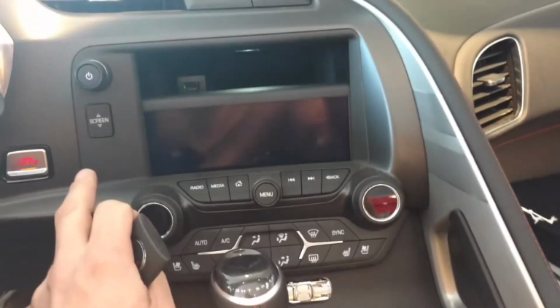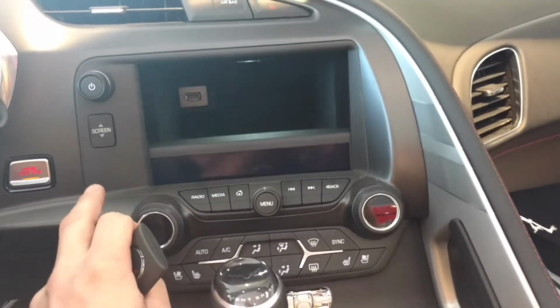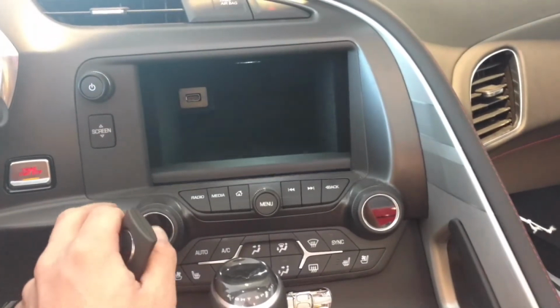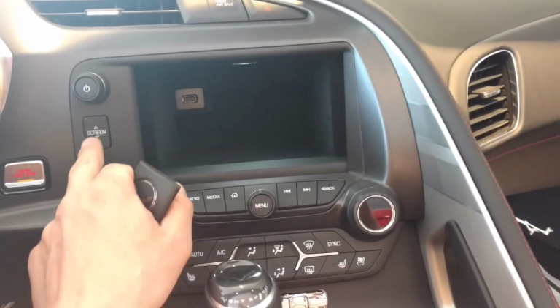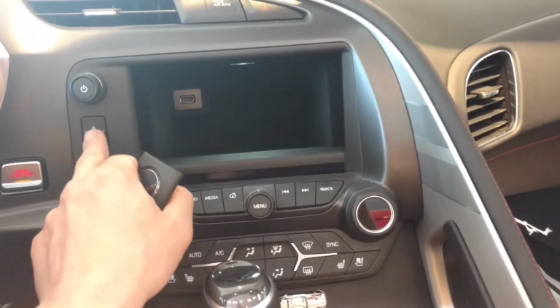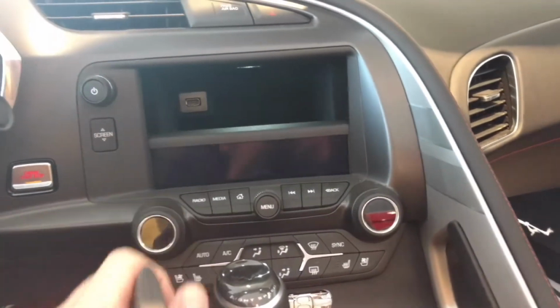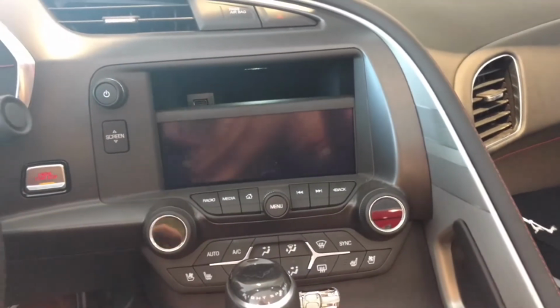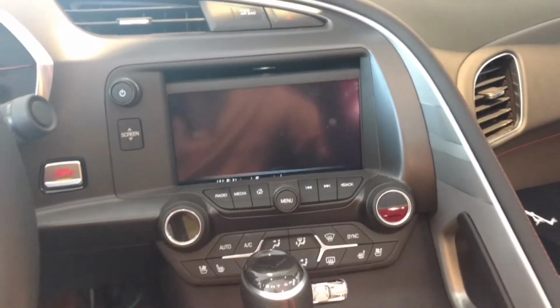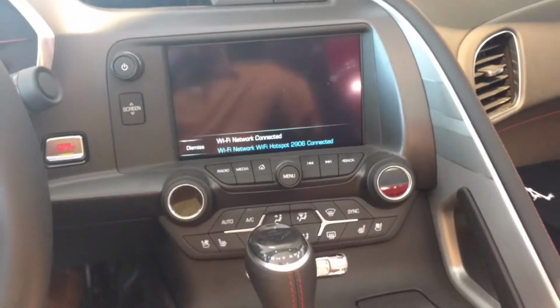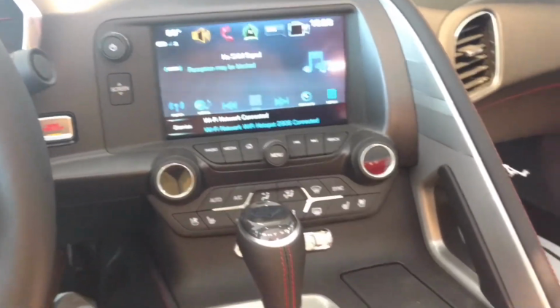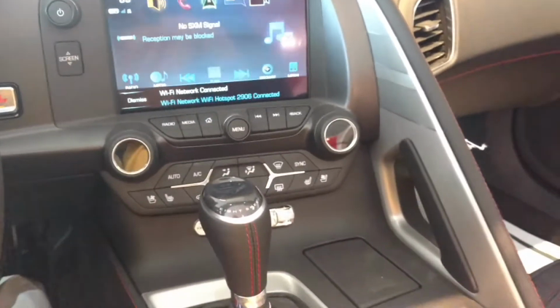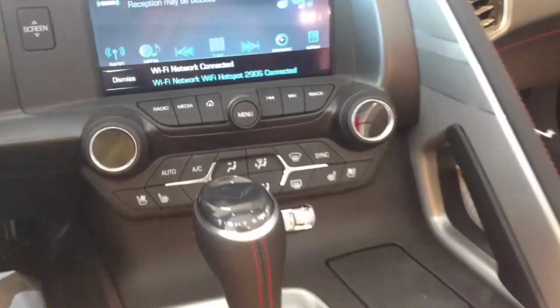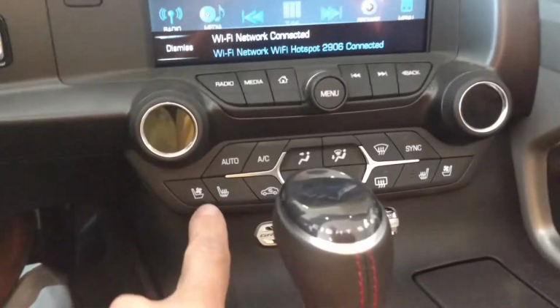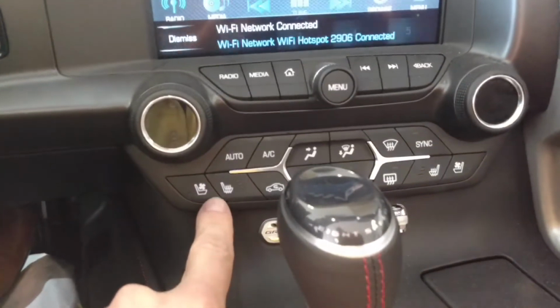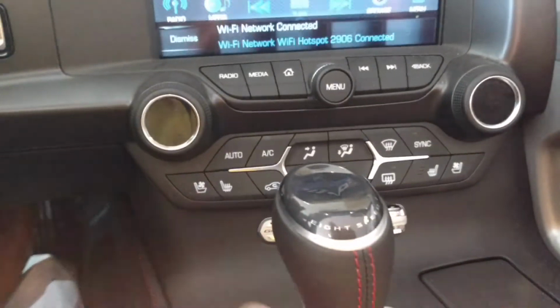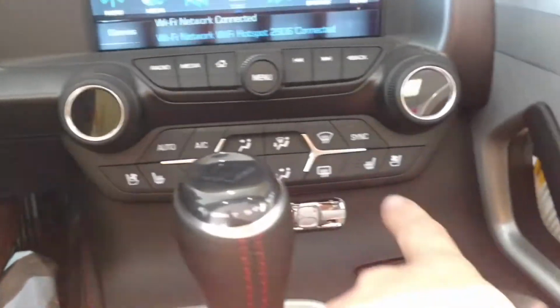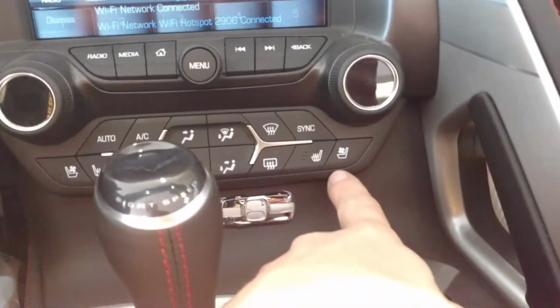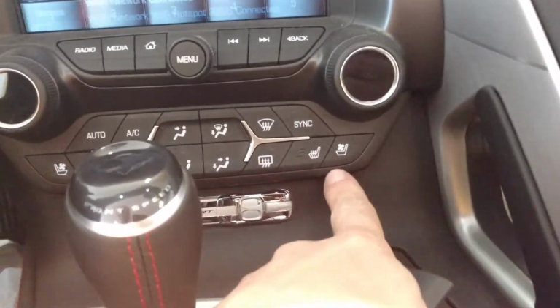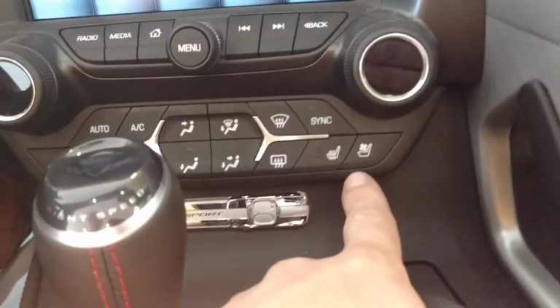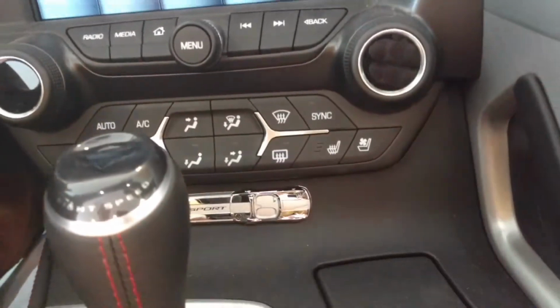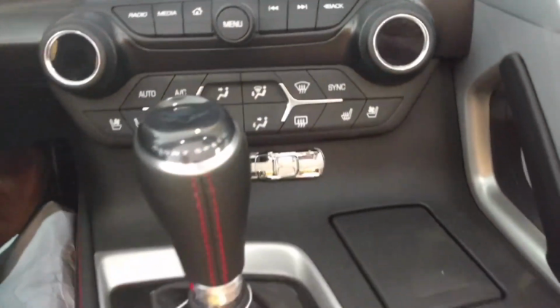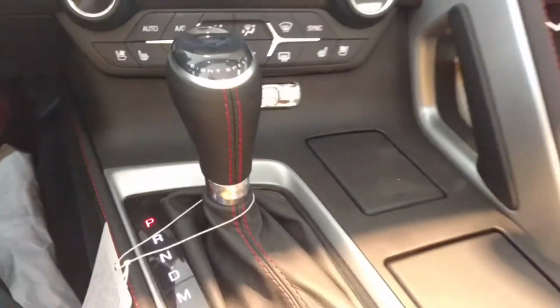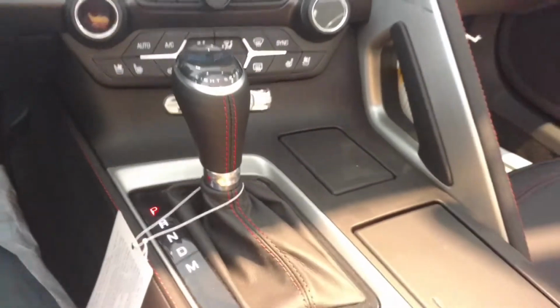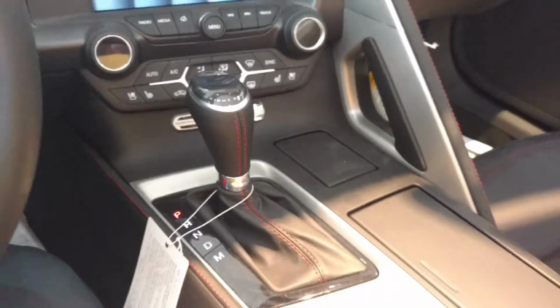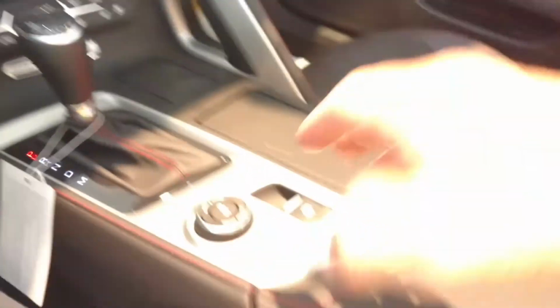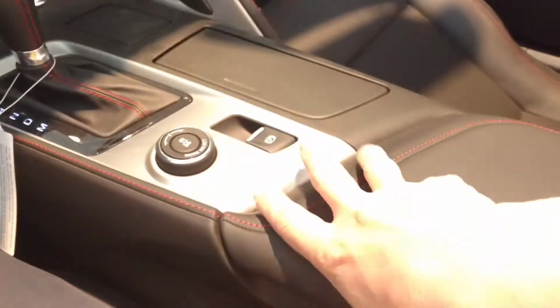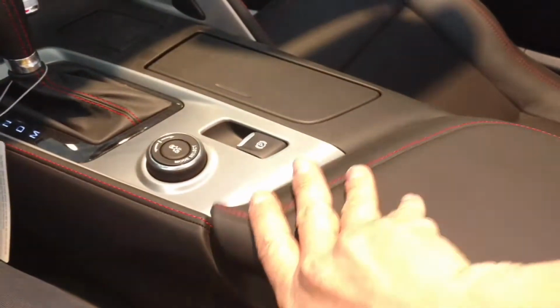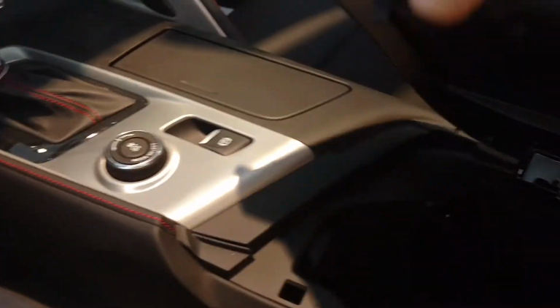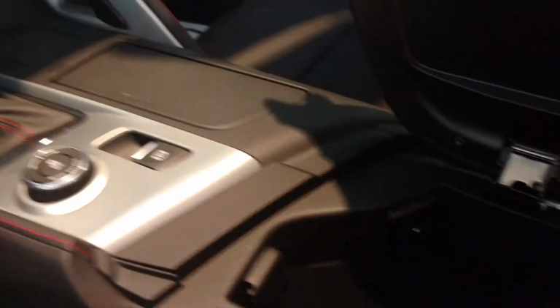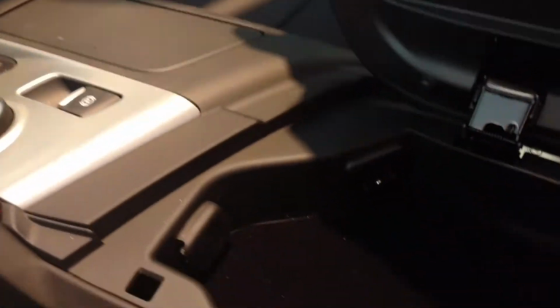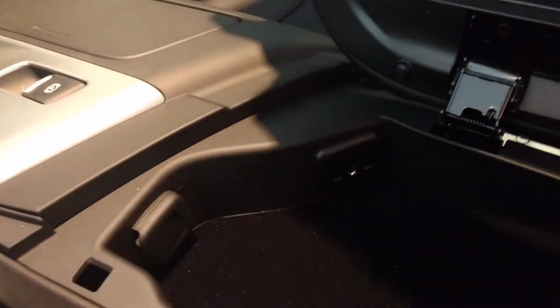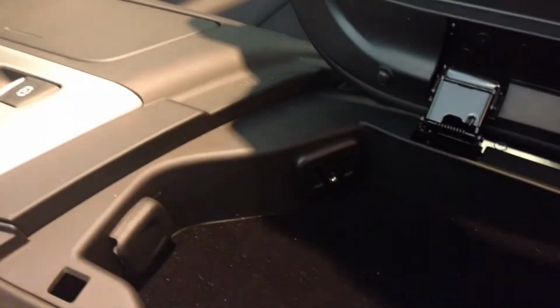Of course, you got your seeker hide in place. And there's your heated air-conditioned seats right there. It's our console with more charging ports.